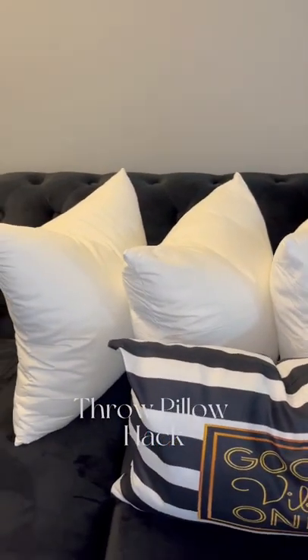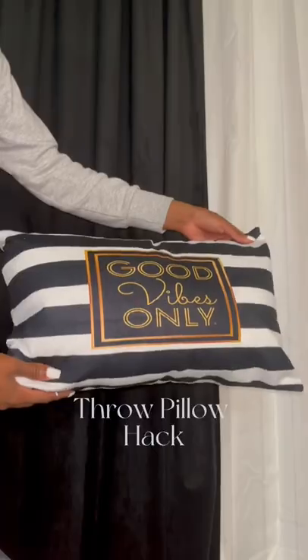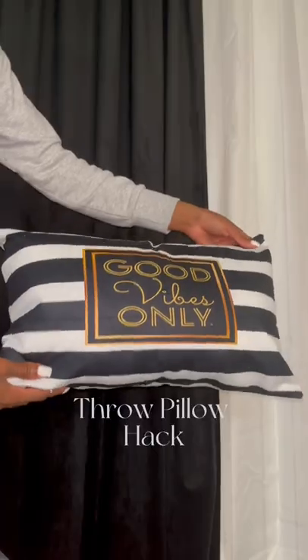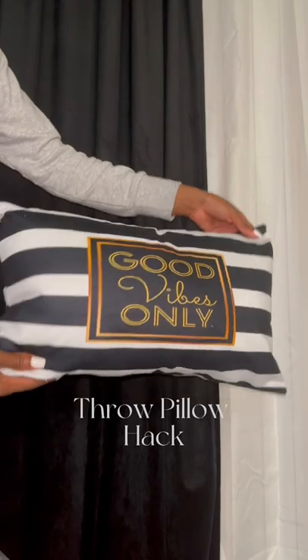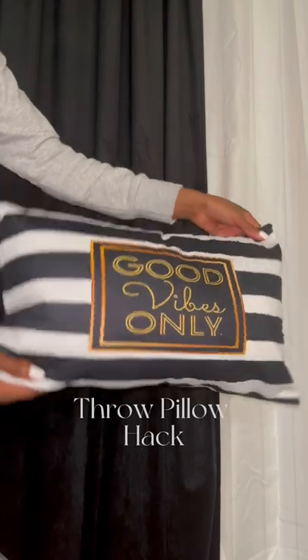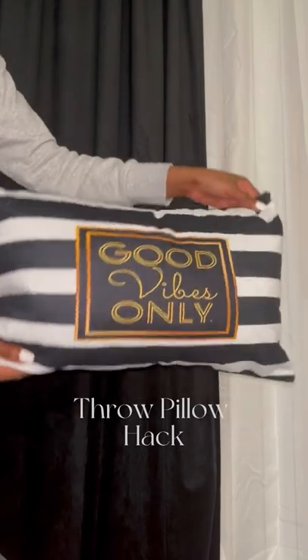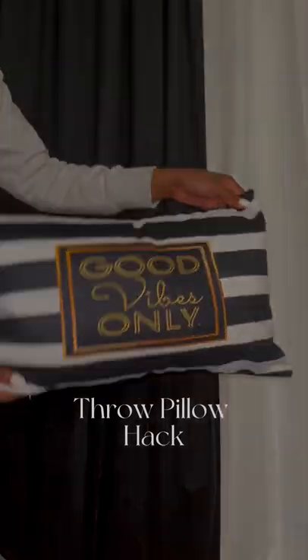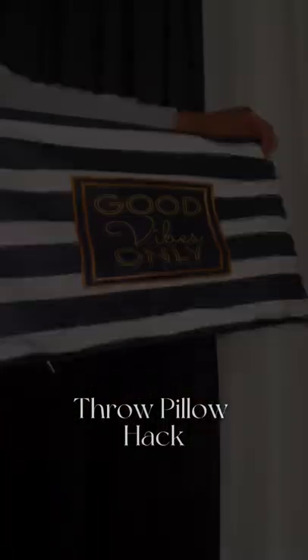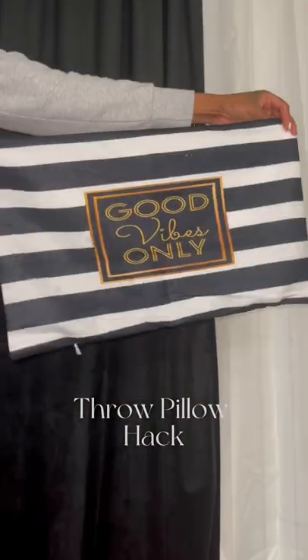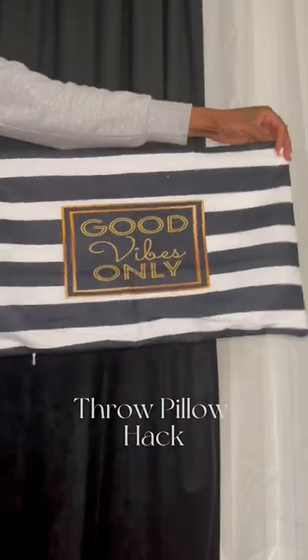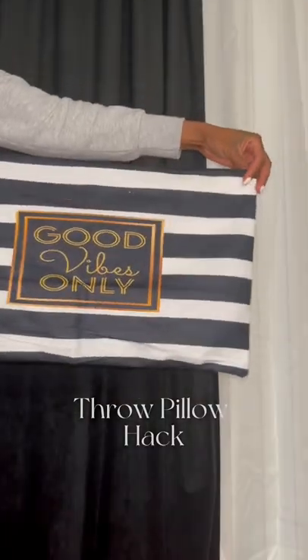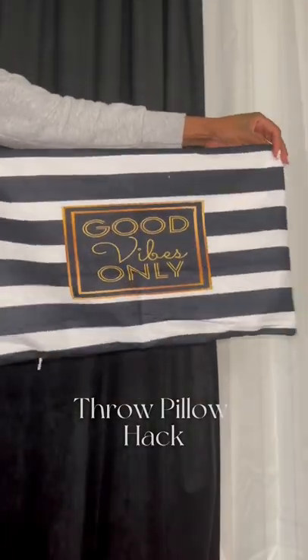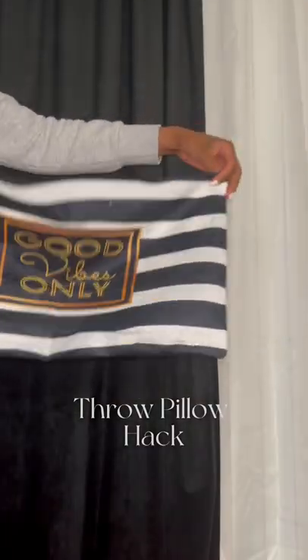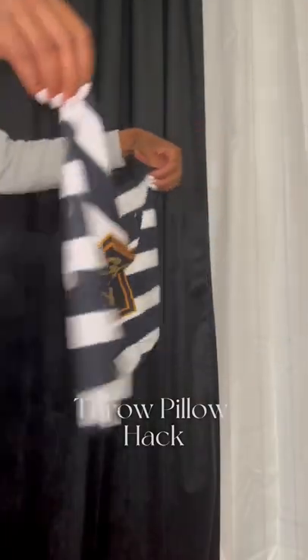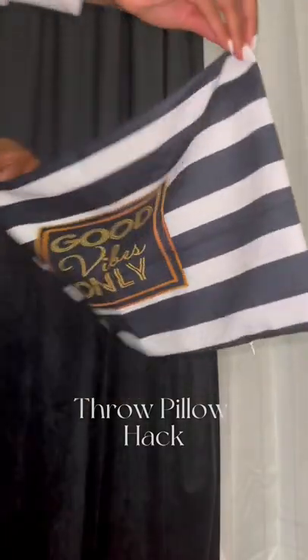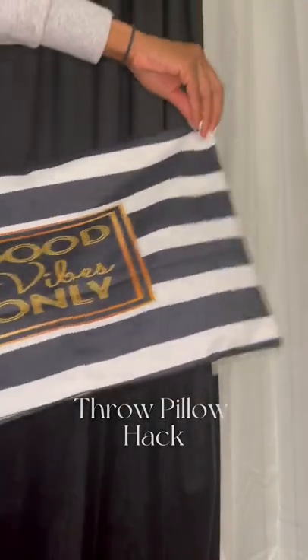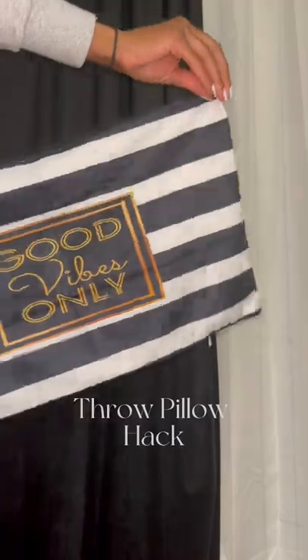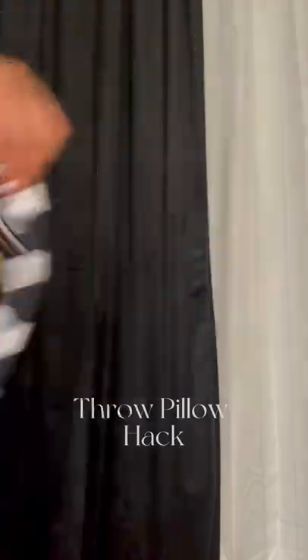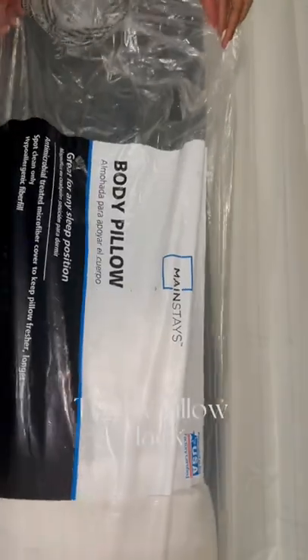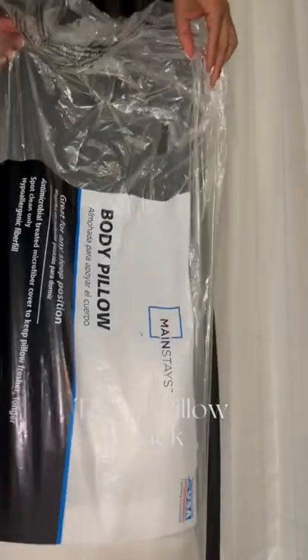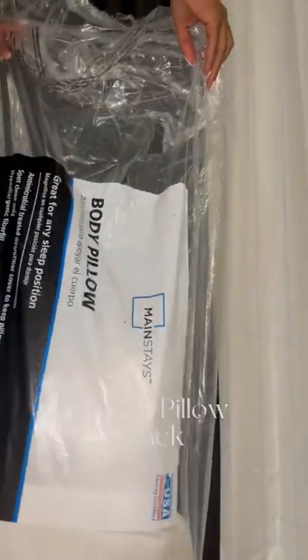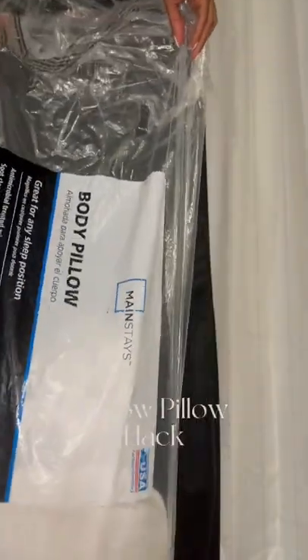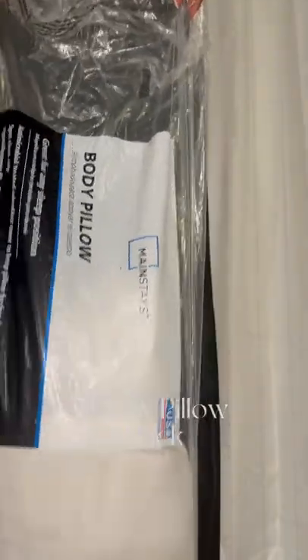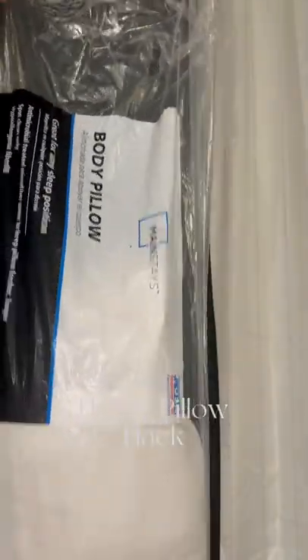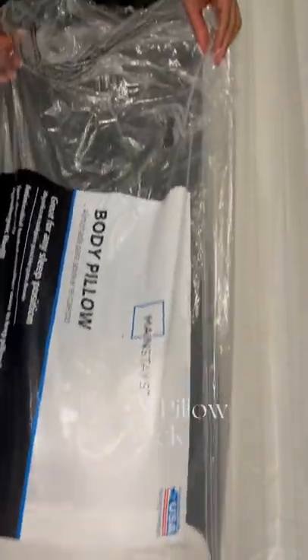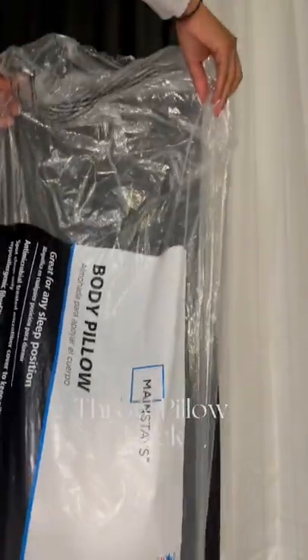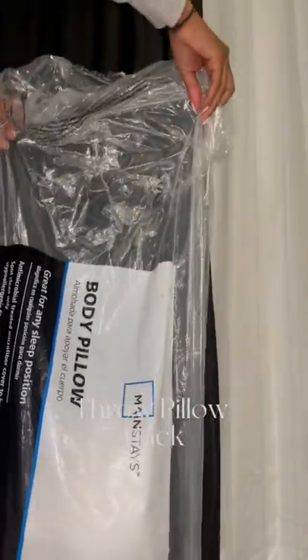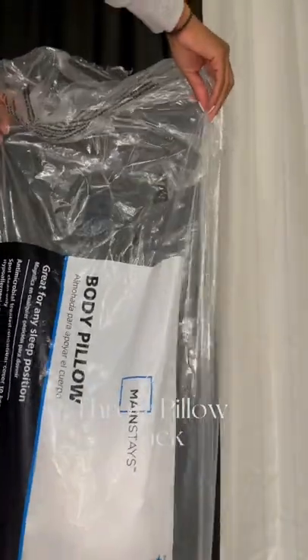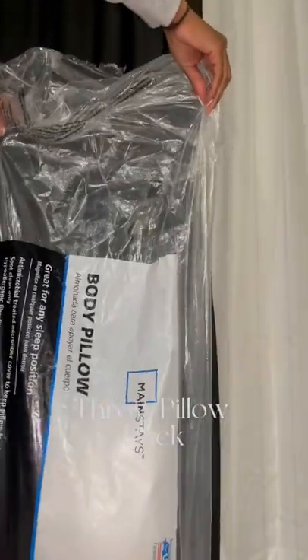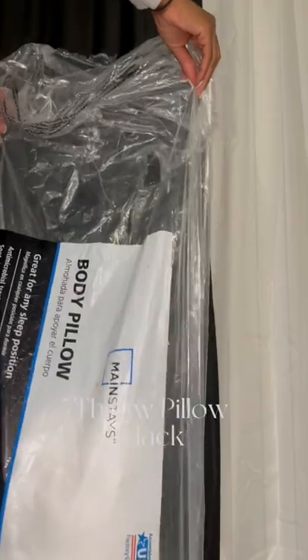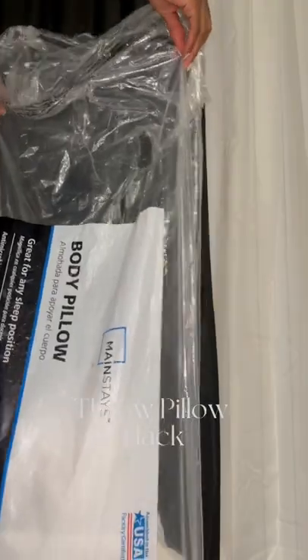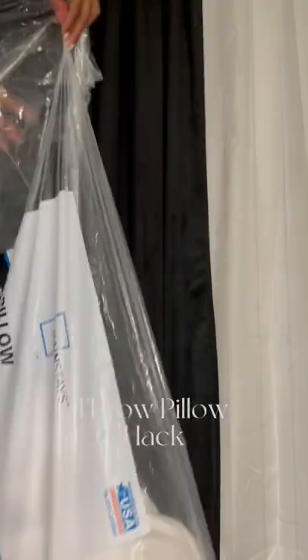You're gonna go on Amazon and look for throw pillow inserts — these range from anywhere between $12 to $20 for two or four. Then get you a body pillow from Walmart; these things are literally like under eight dollars.